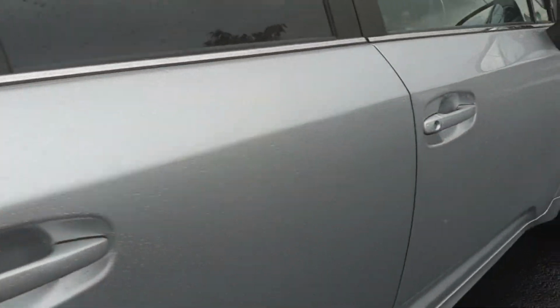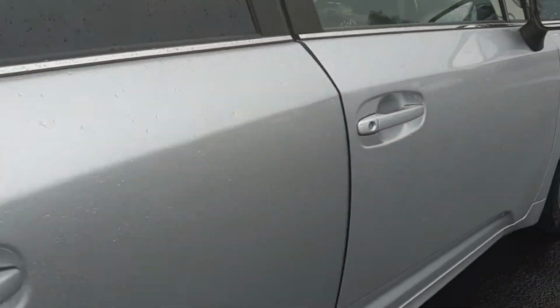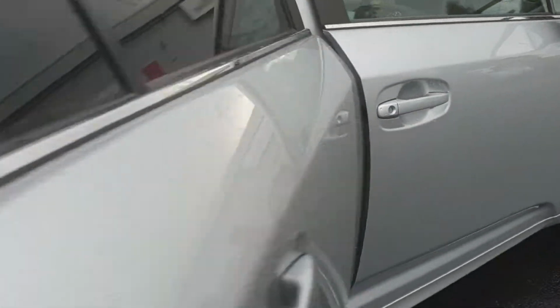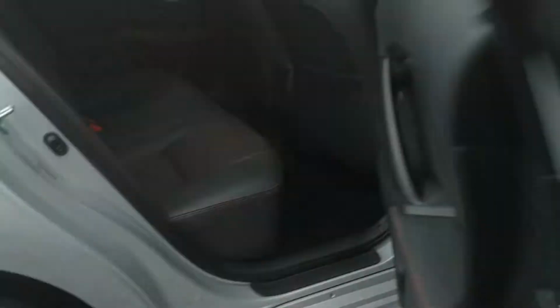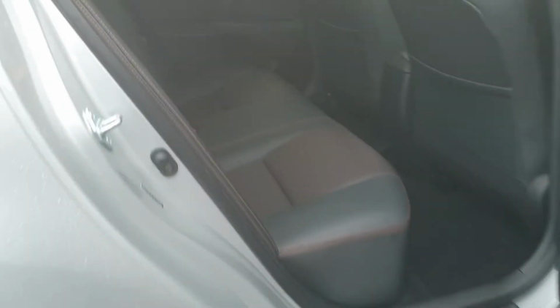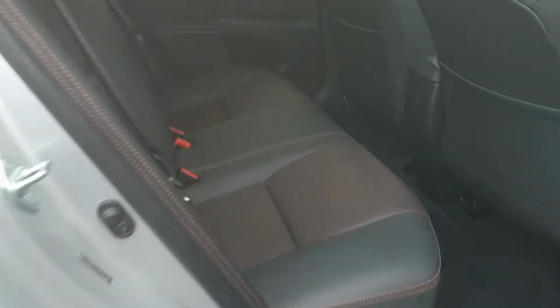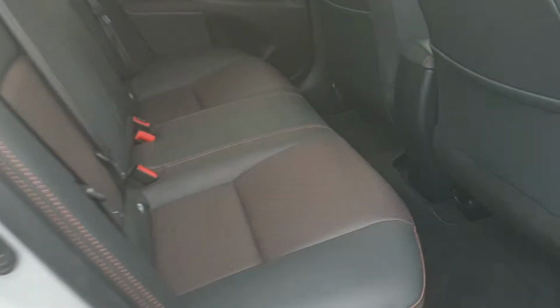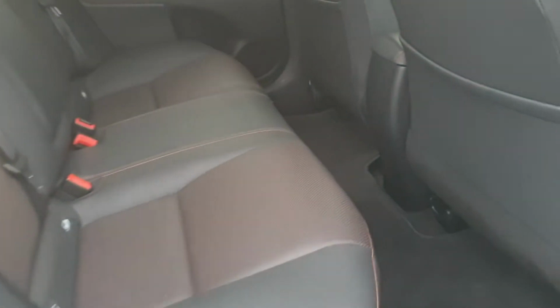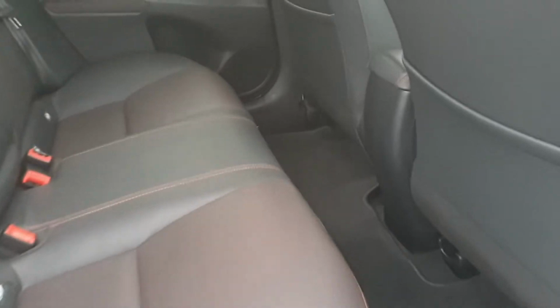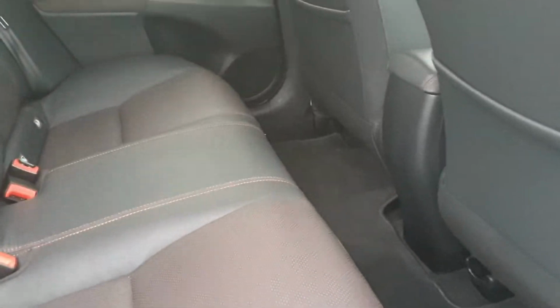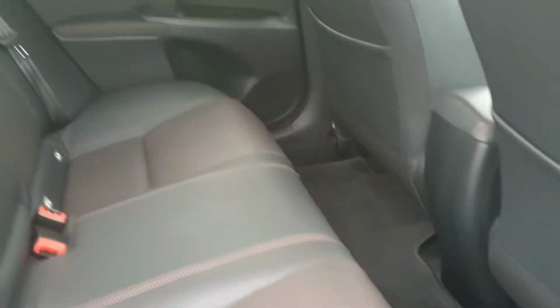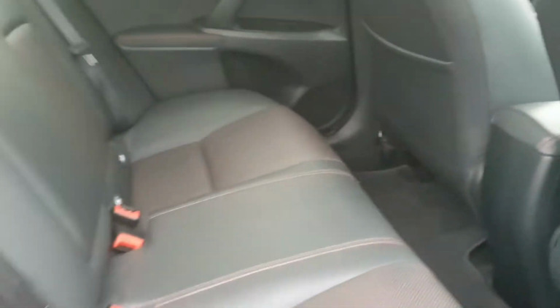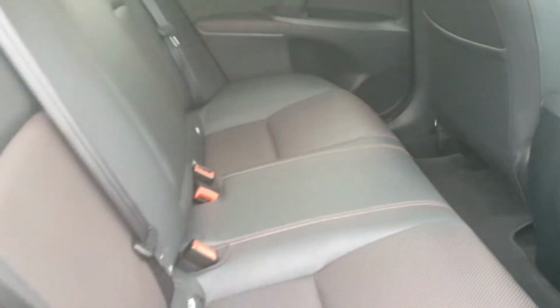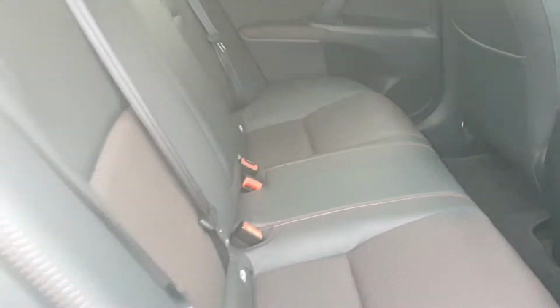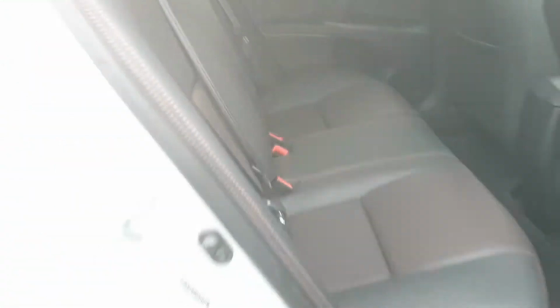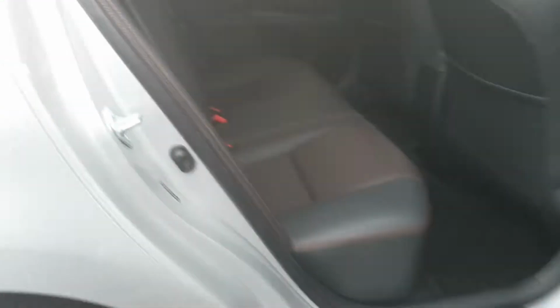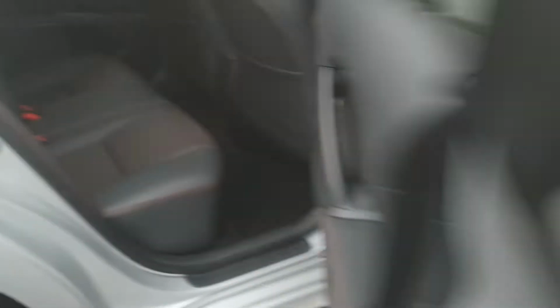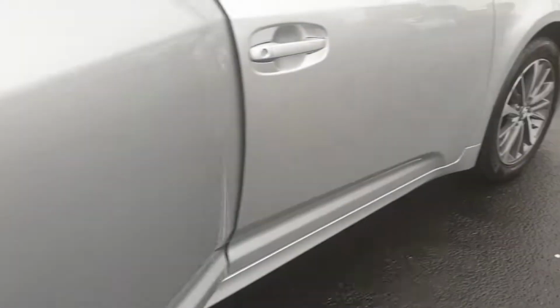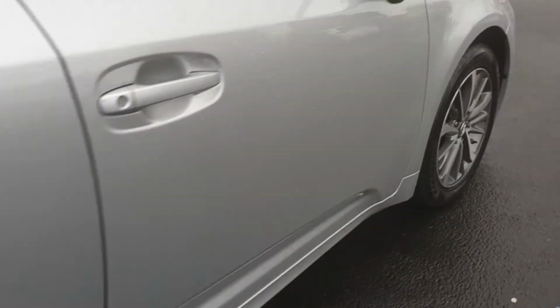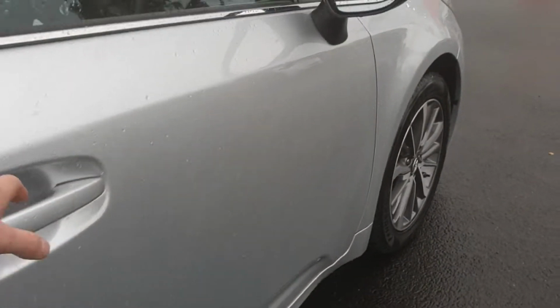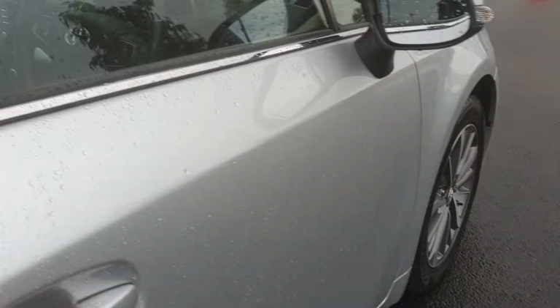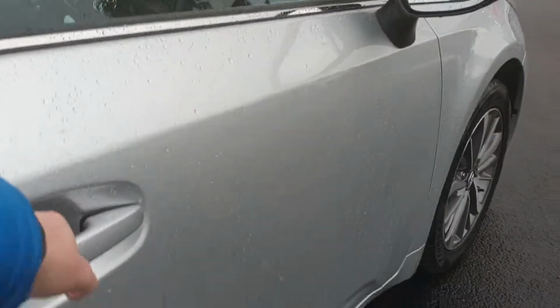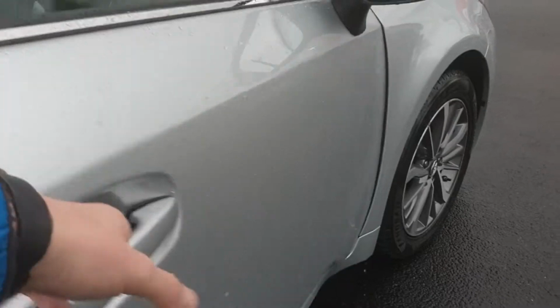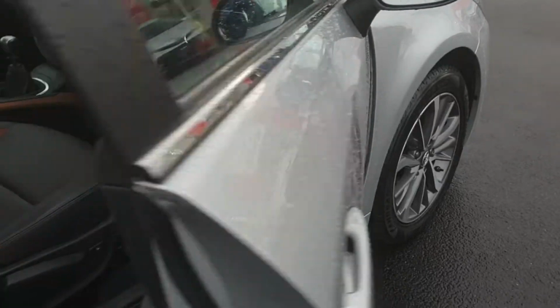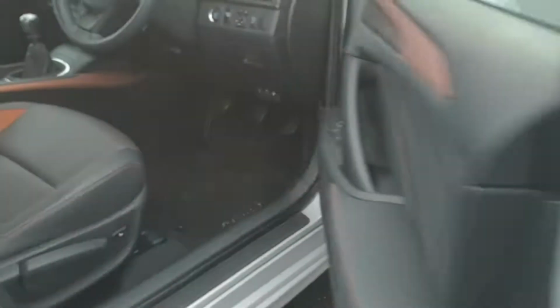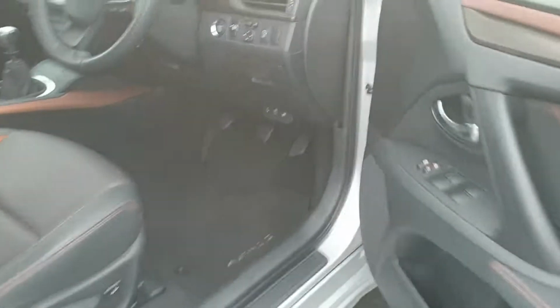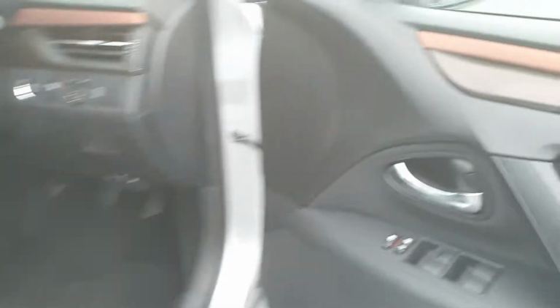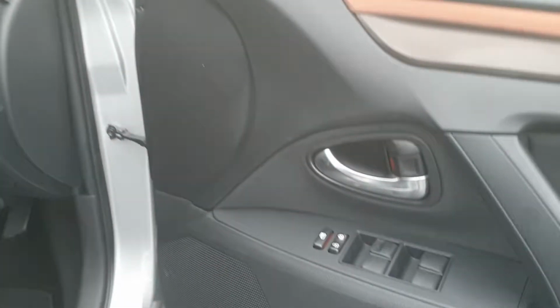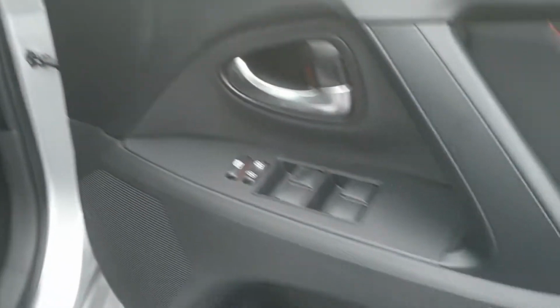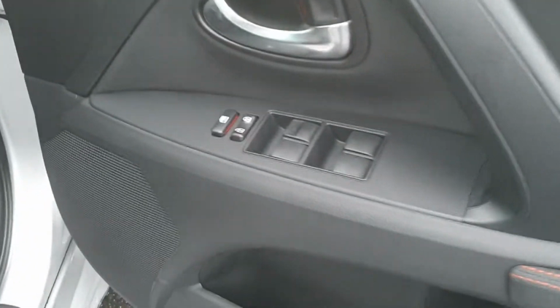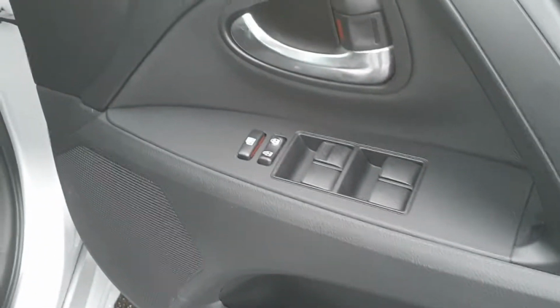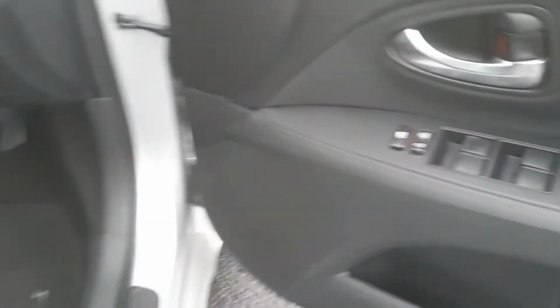Into the back we have your leather seats, plenty of legroom, two child restraint points as well. Keyless entry so you can keep the keys in your pocket and just put your hand on the door handle and it'll open up.